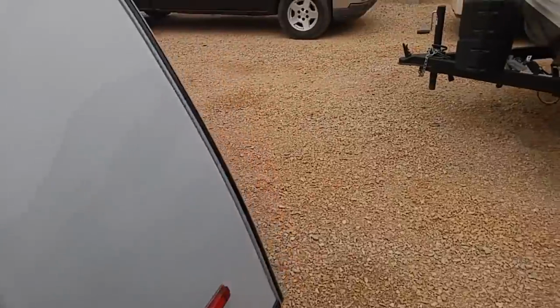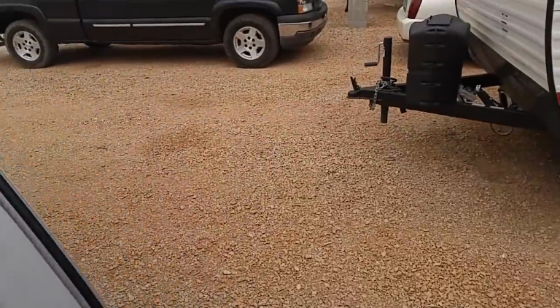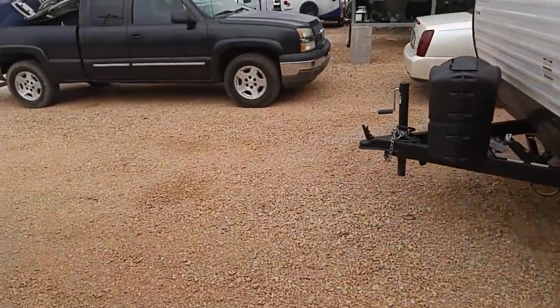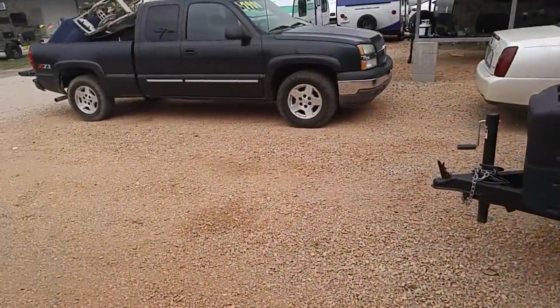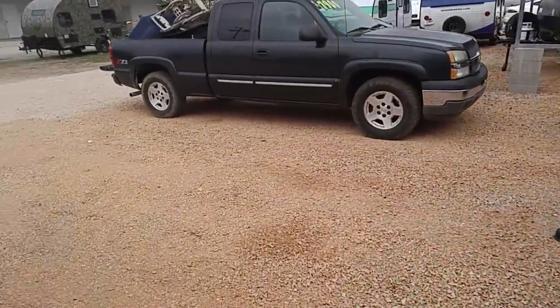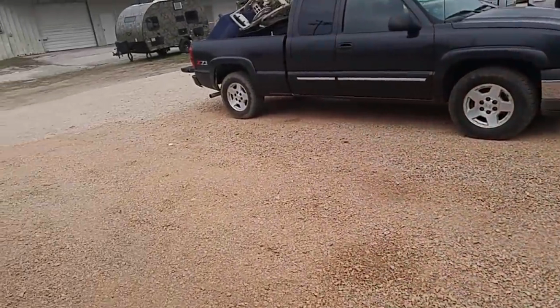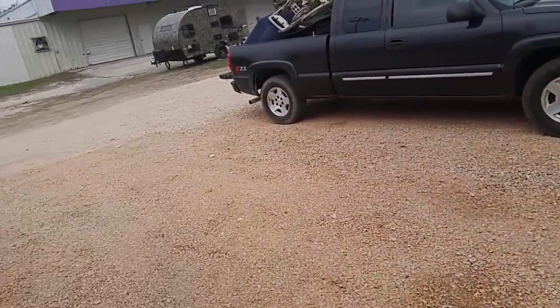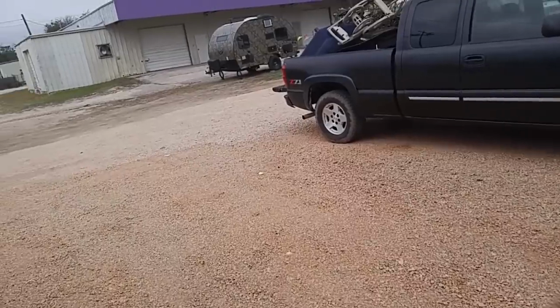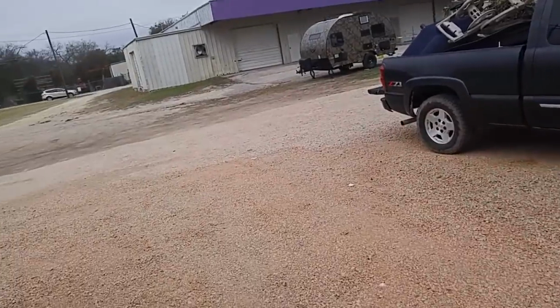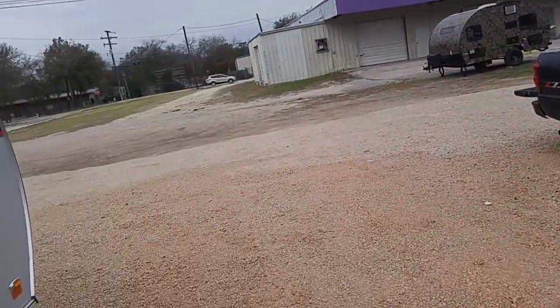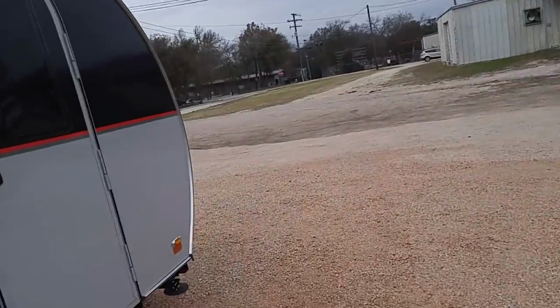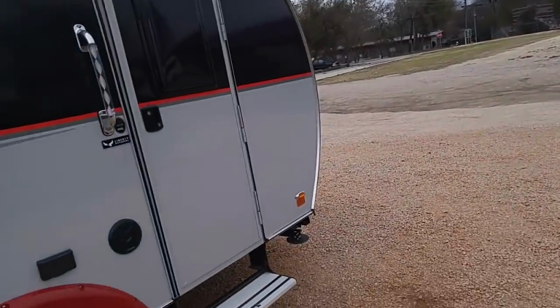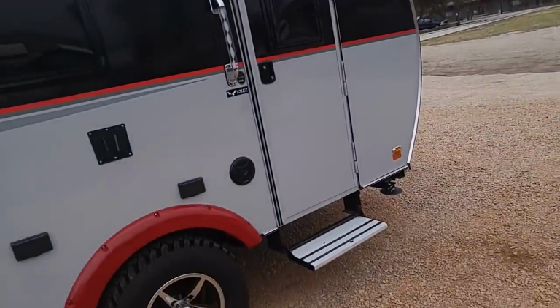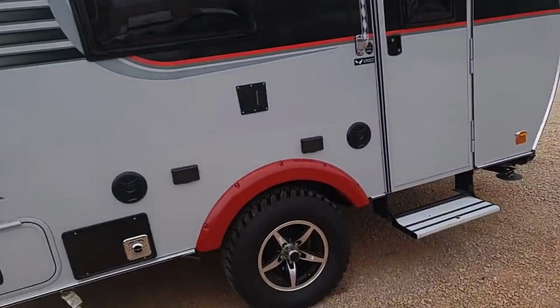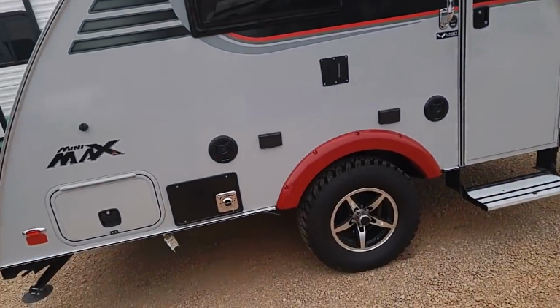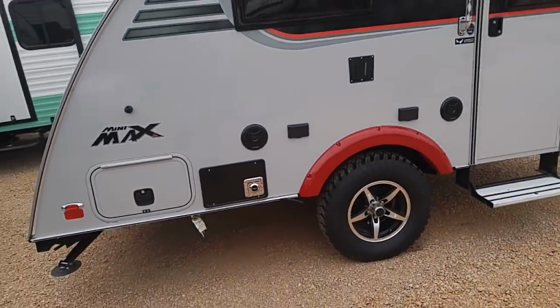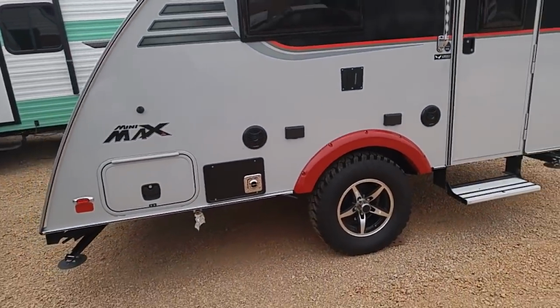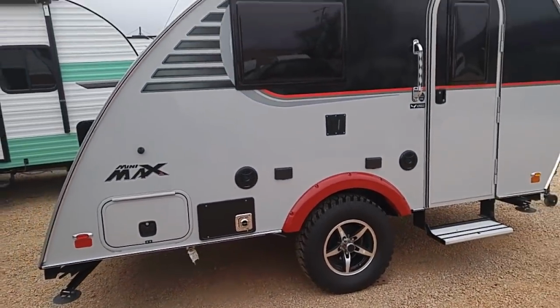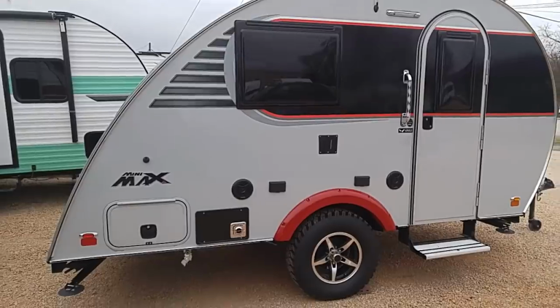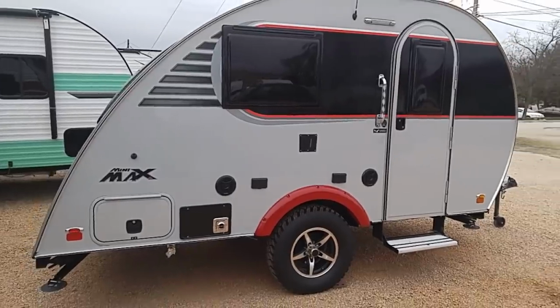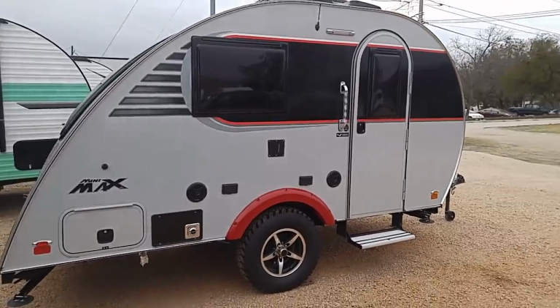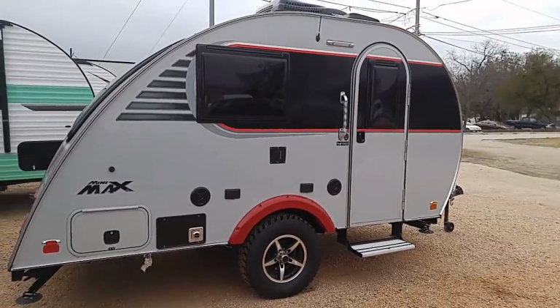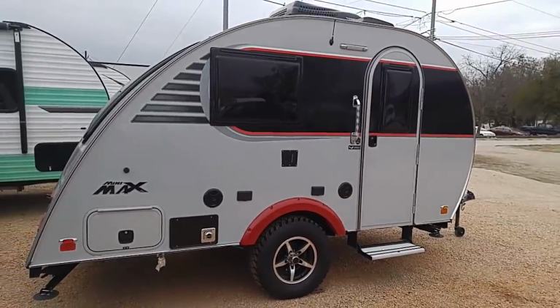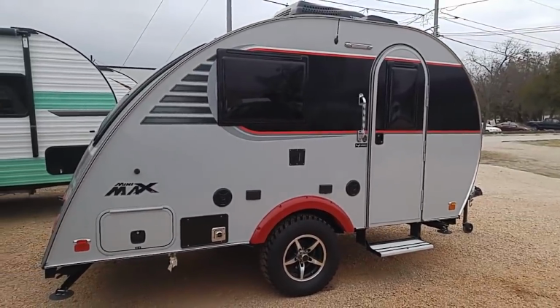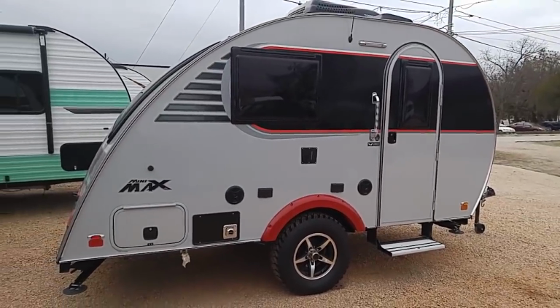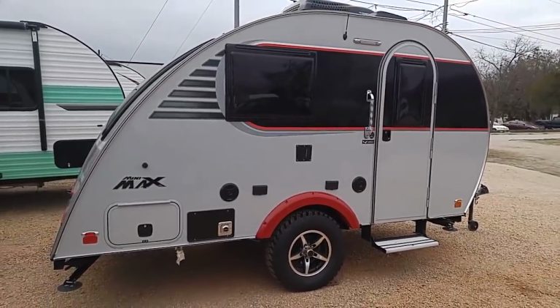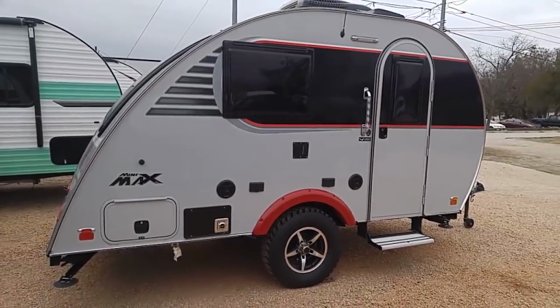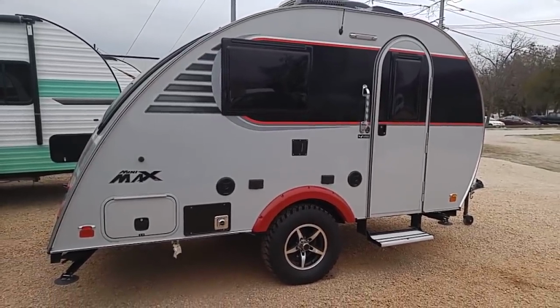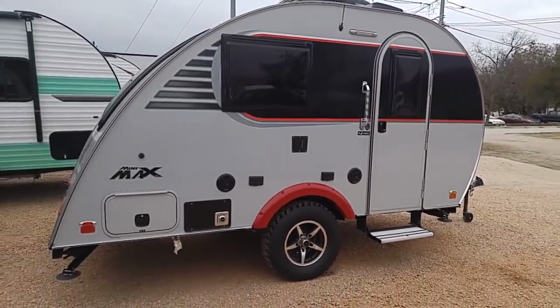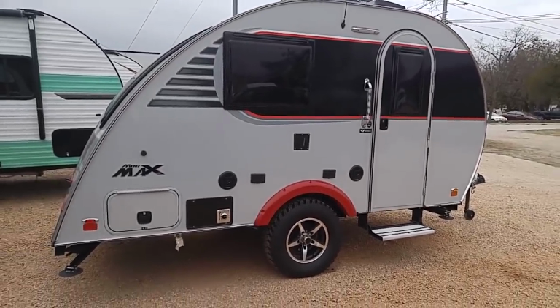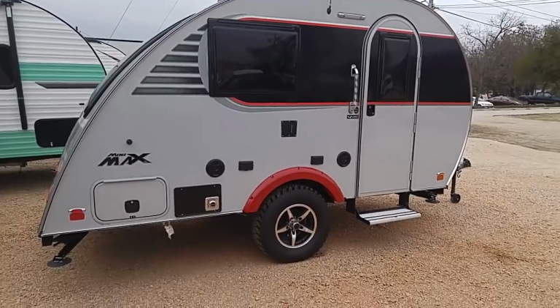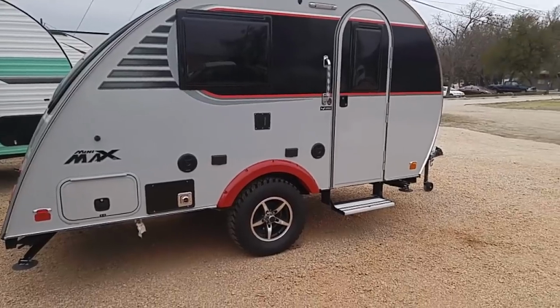We're going through a bunch of these because if you're just beginning your search for an RV, first of all, you want to know what's out there without having to go to 50 dealerships. This dealer just happens to have a lot of these smaller units. Again, that's the Mini Max.